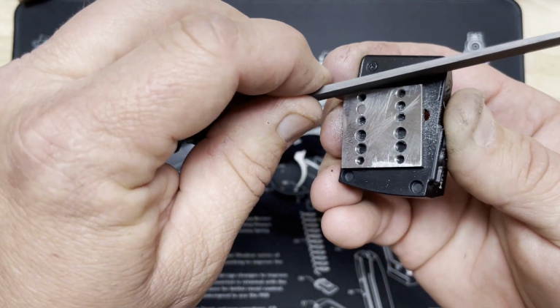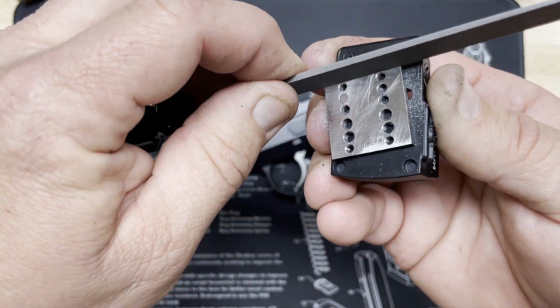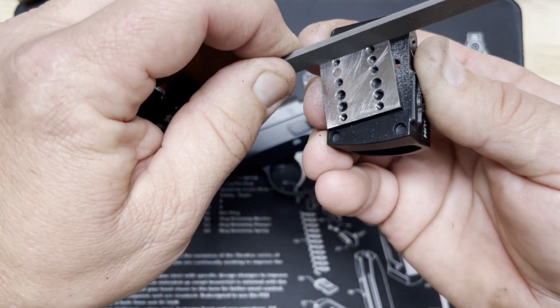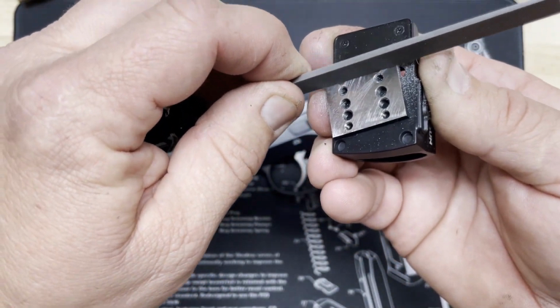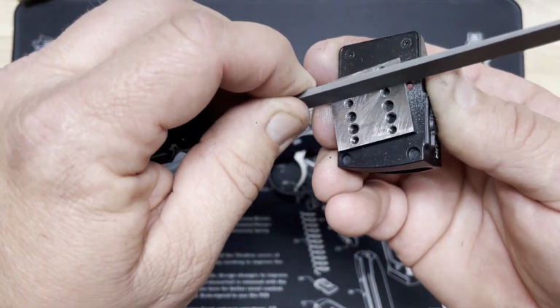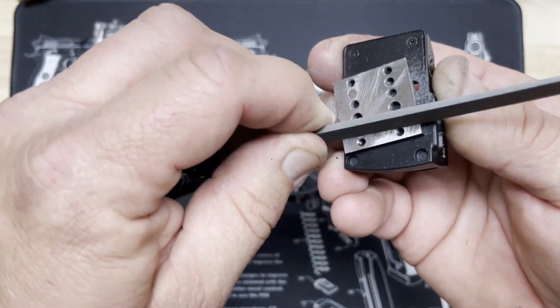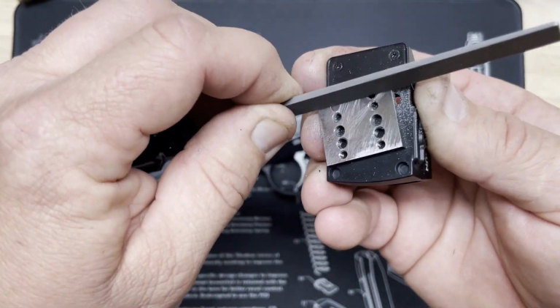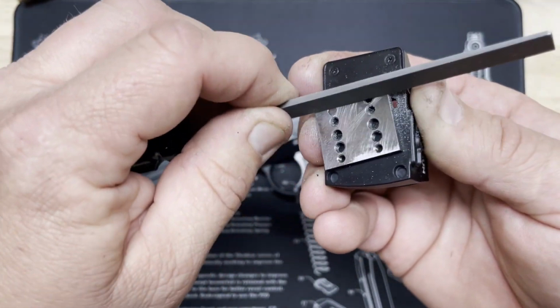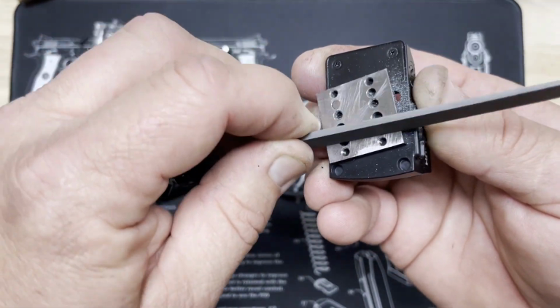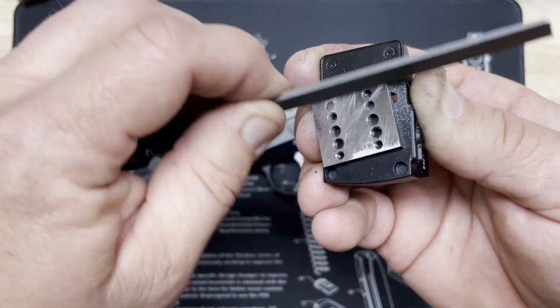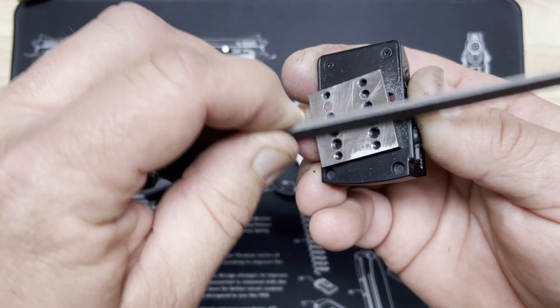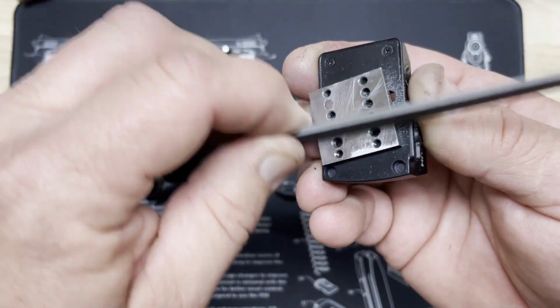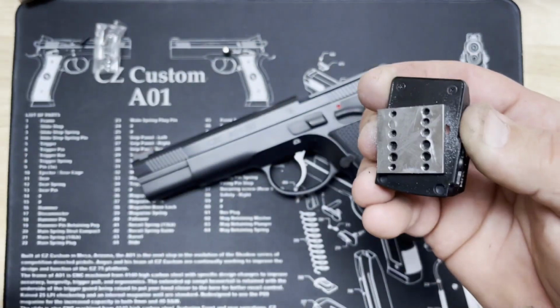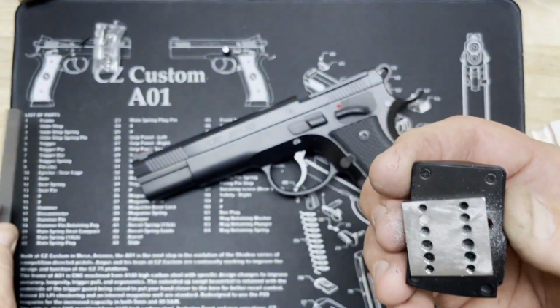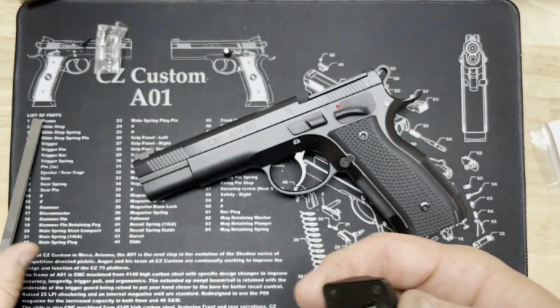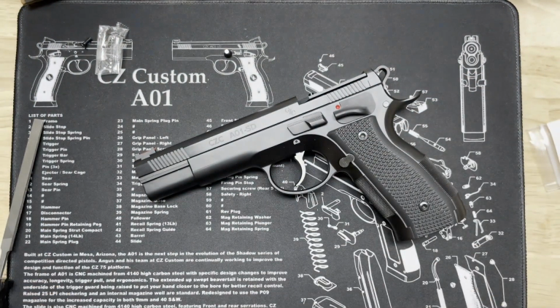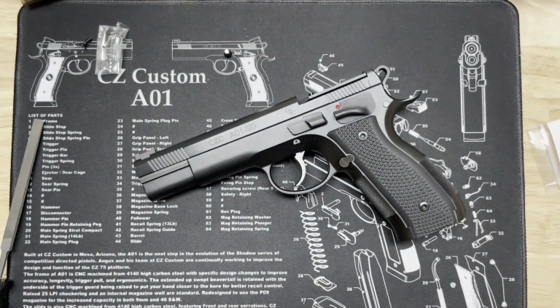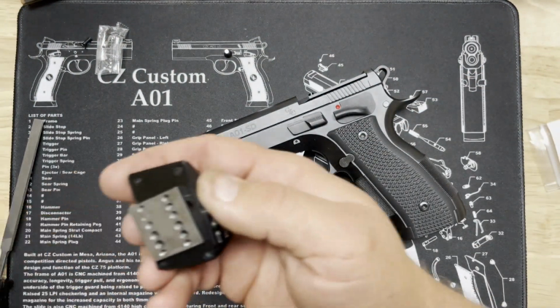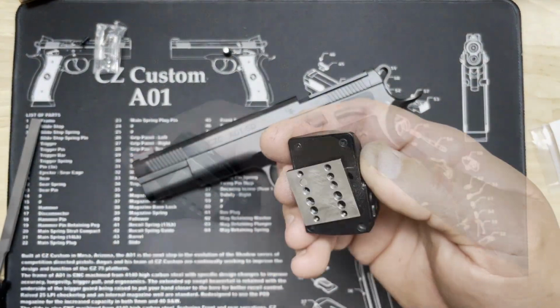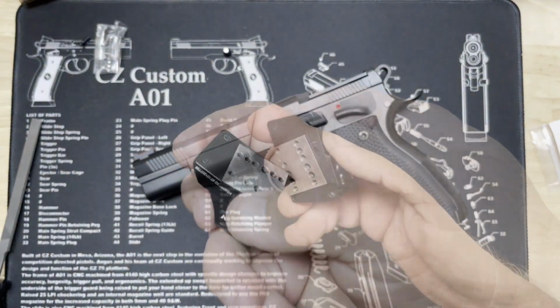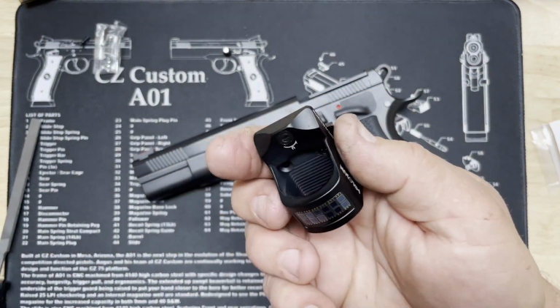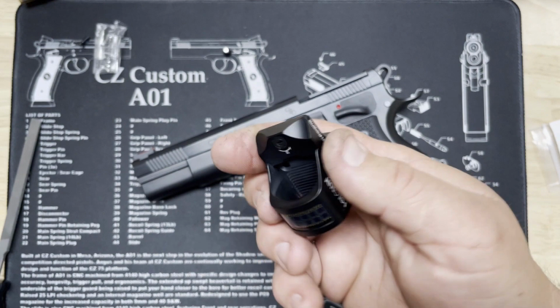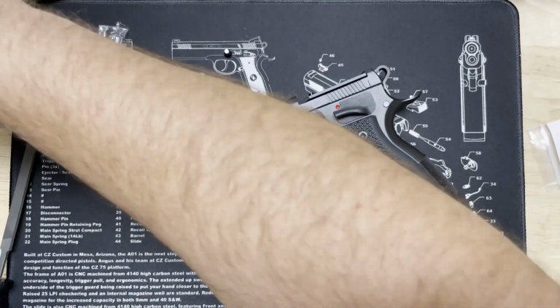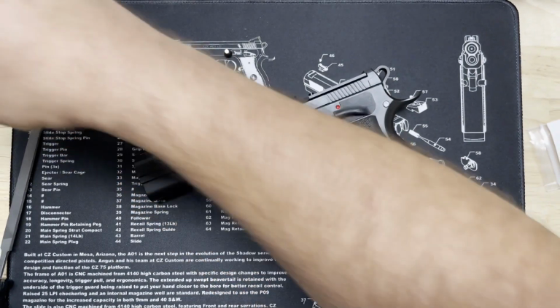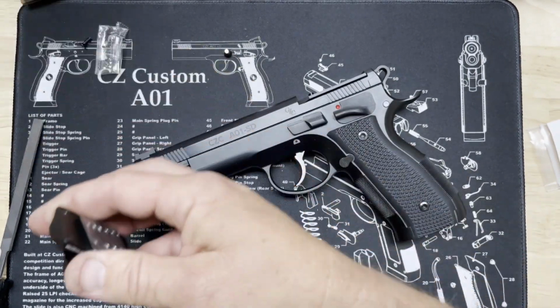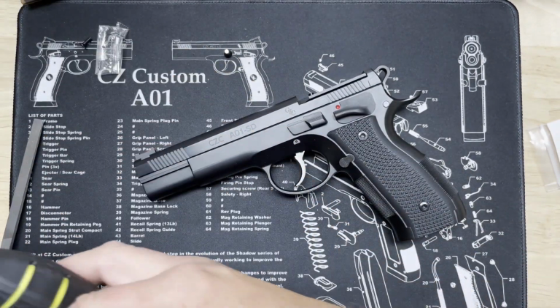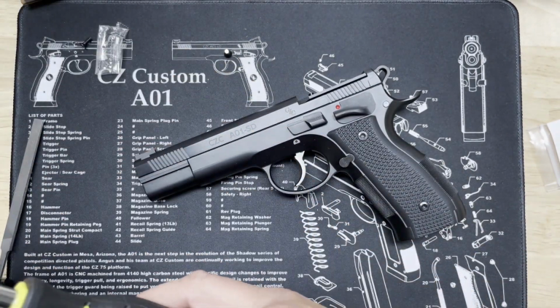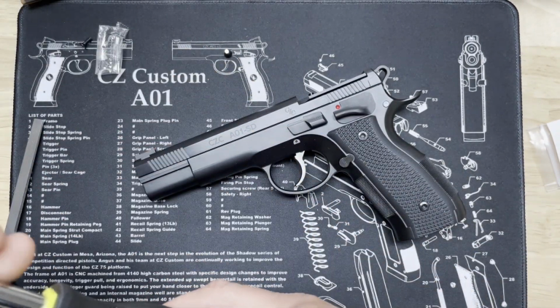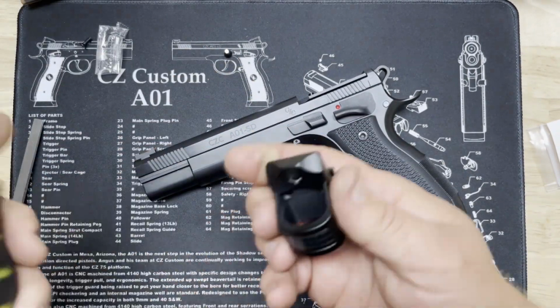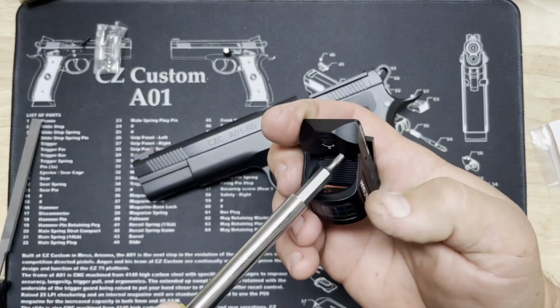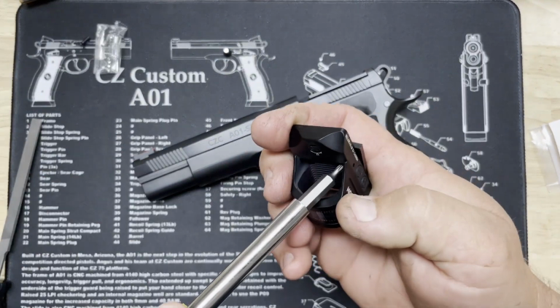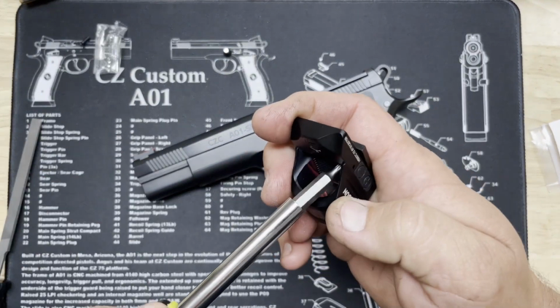If we take our file or some other form of straight edge along there, we get no contact — that's what we need. Now I'm going to take this screw back out.